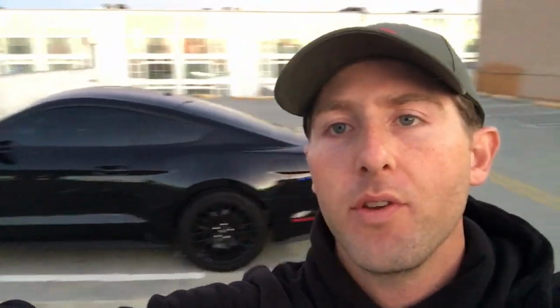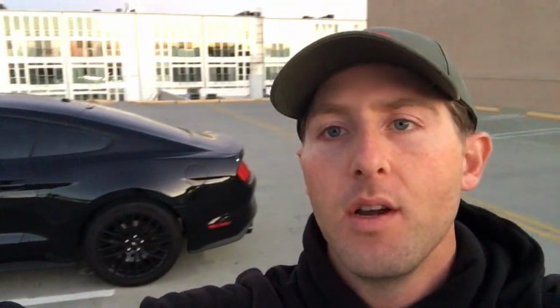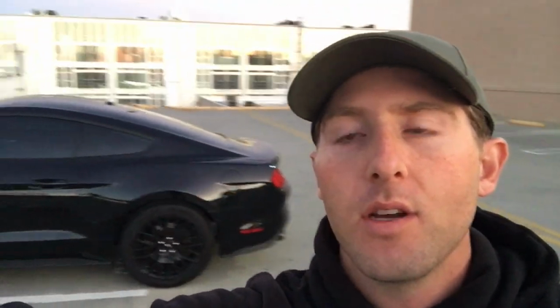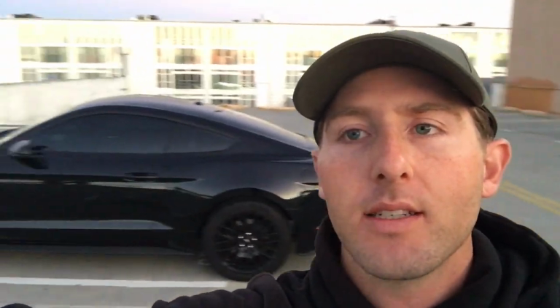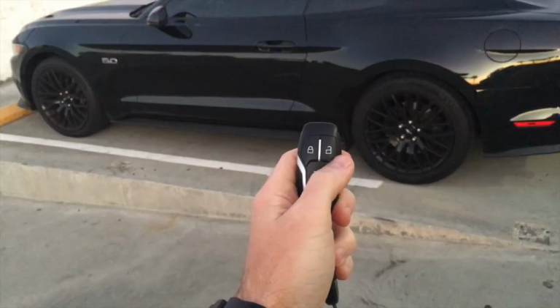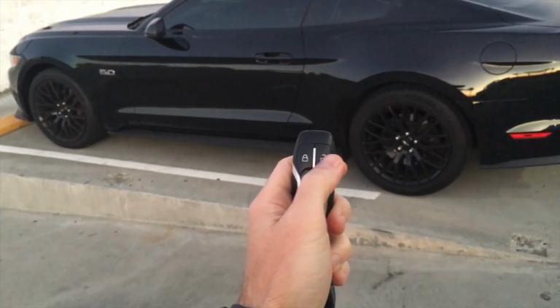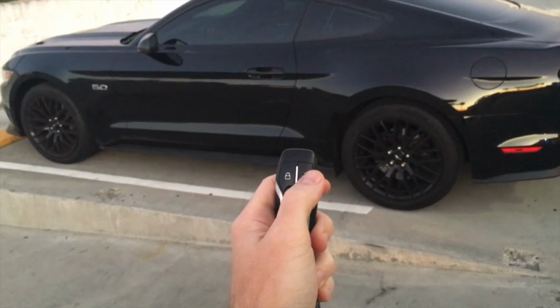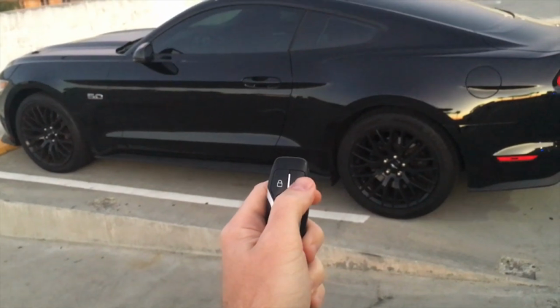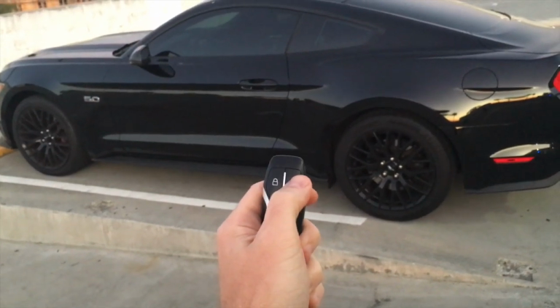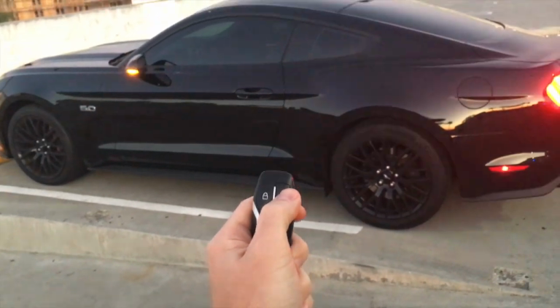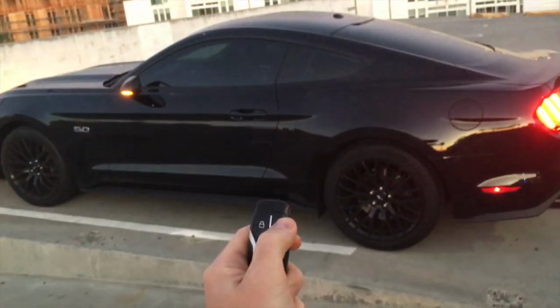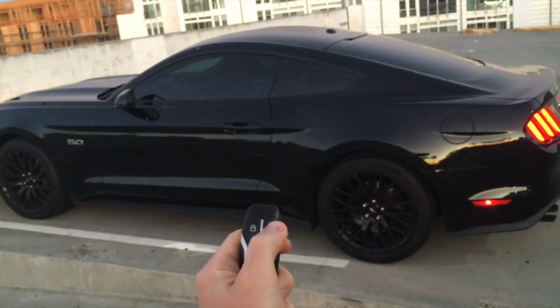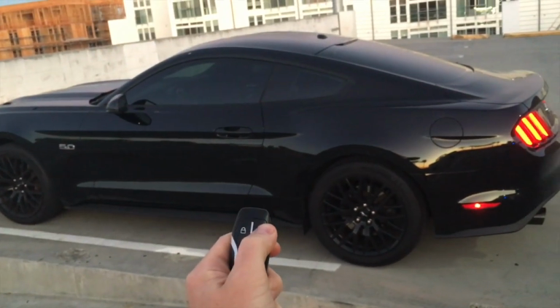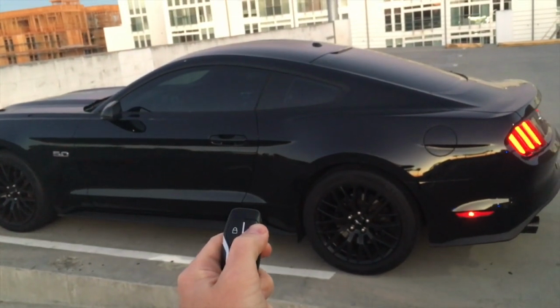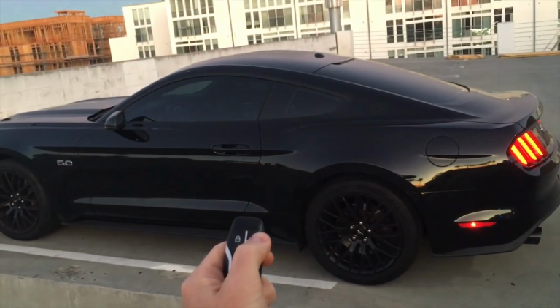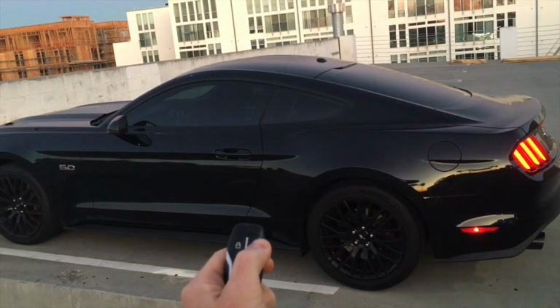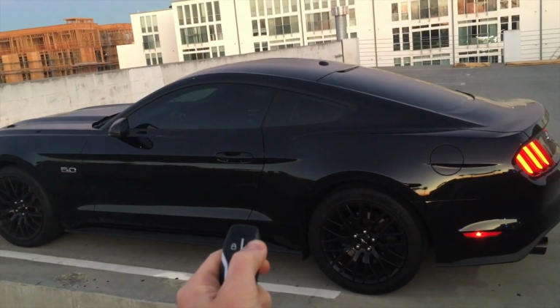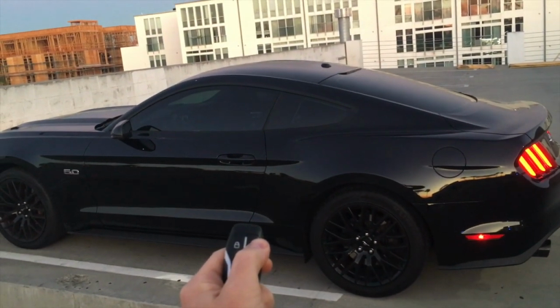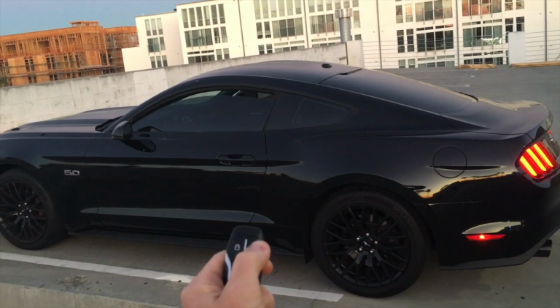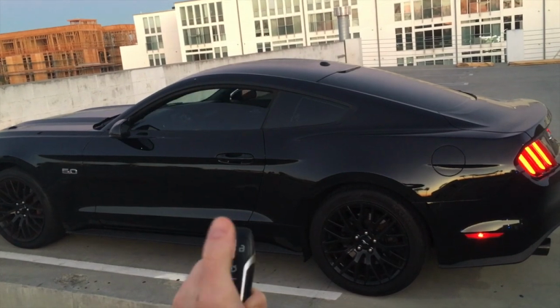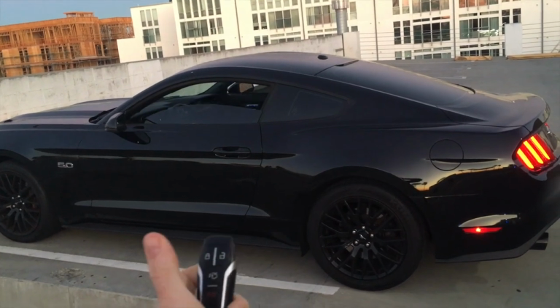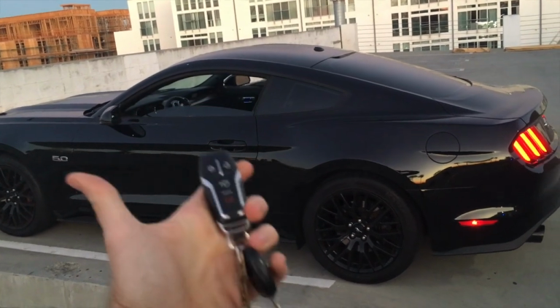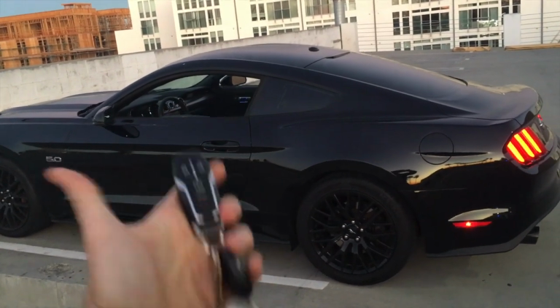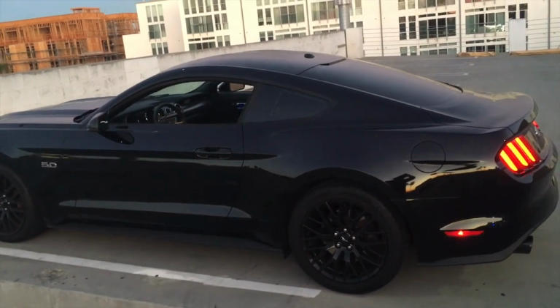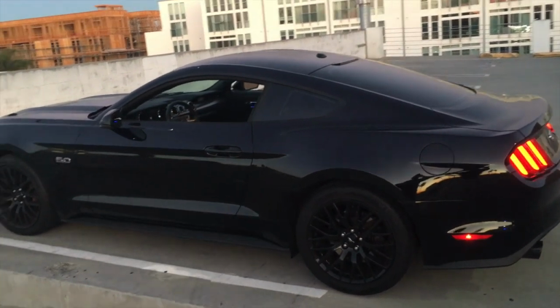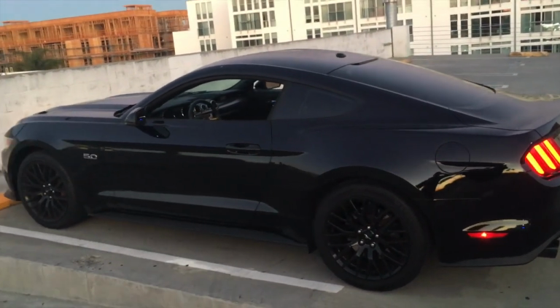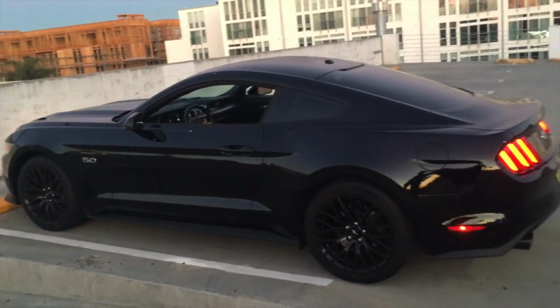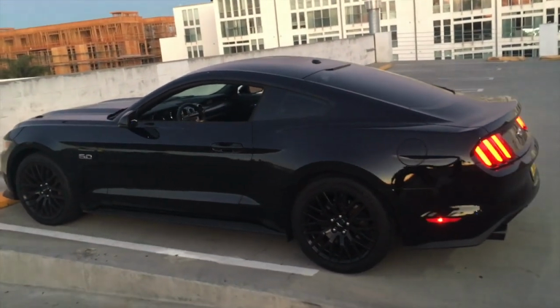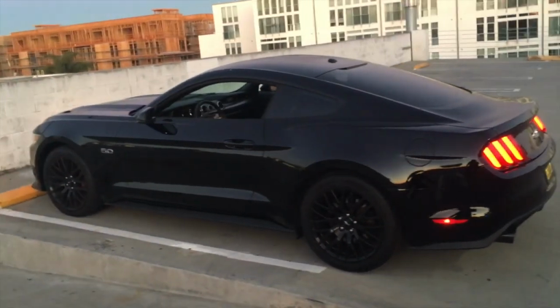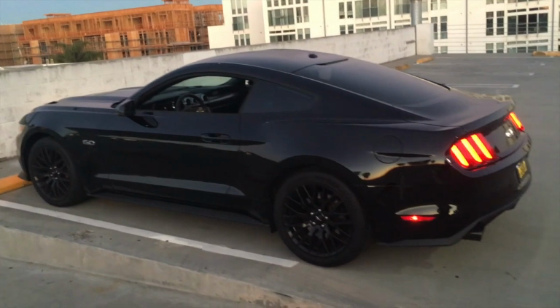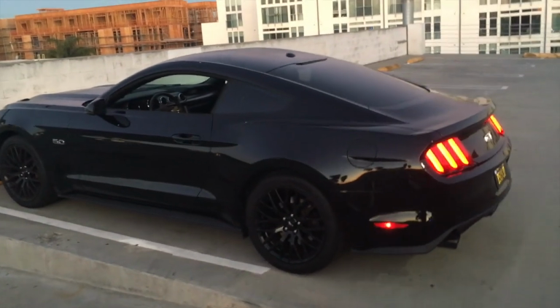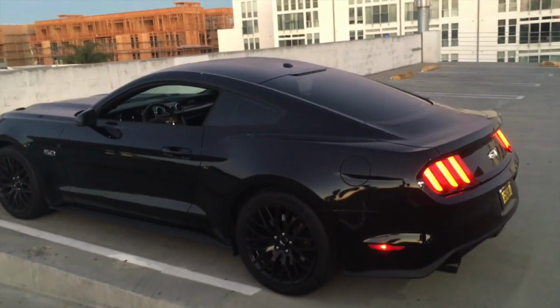One of the first things to know is you just need to press the button and then hold it down and you can roll down your windows from the key fob. That is a great way to cool the car off if it has been sitting in the parking lot — on your way to your car you can let all that hot air out.